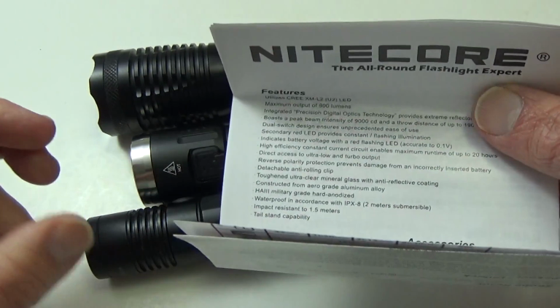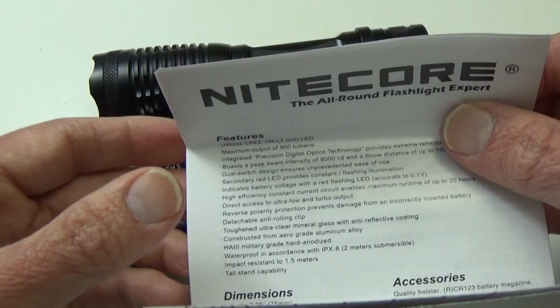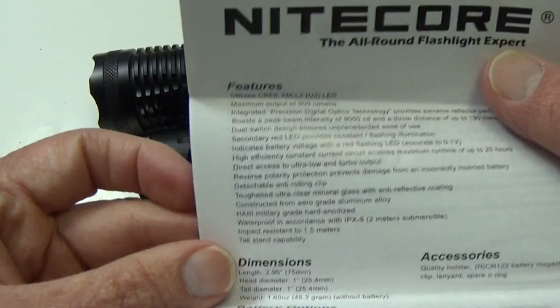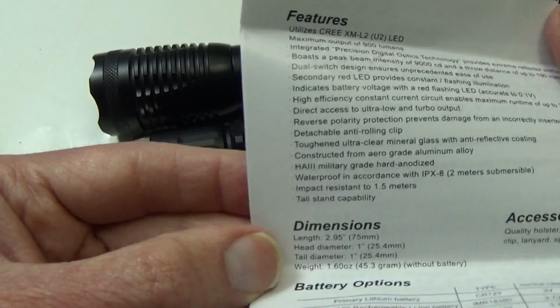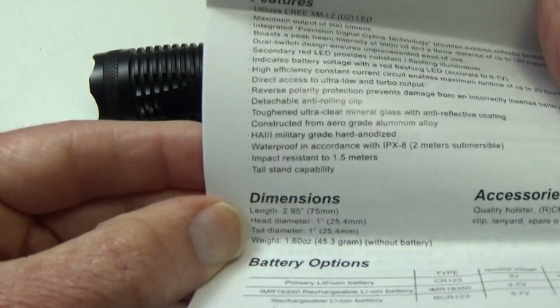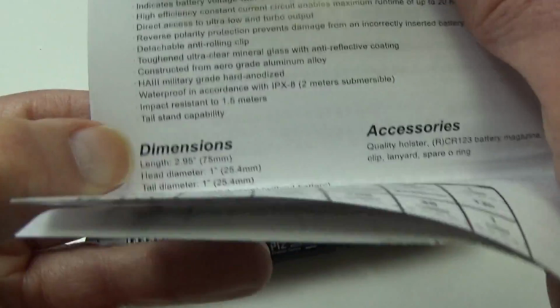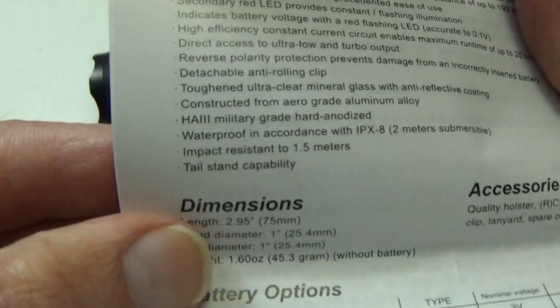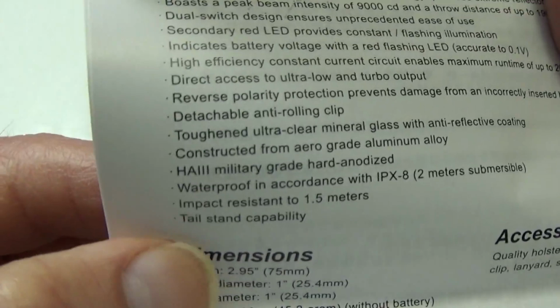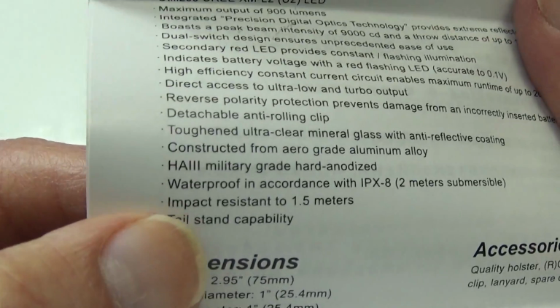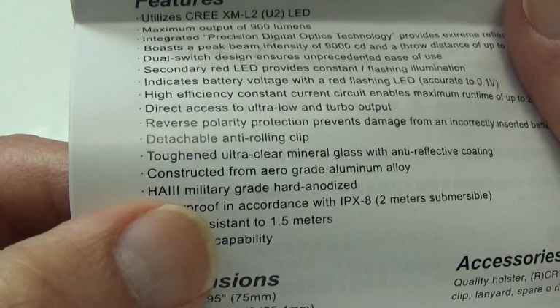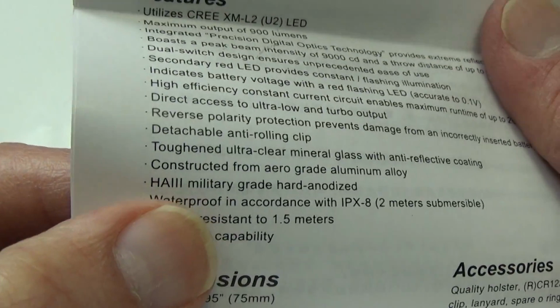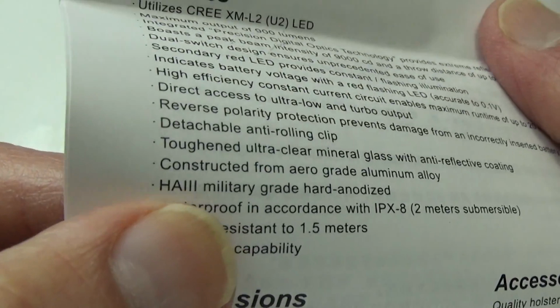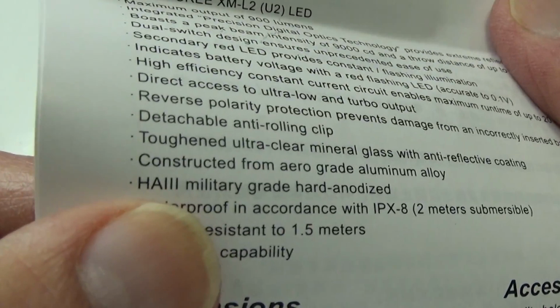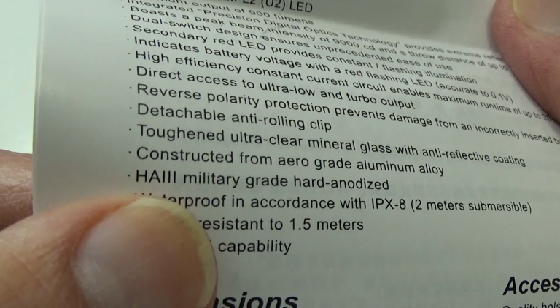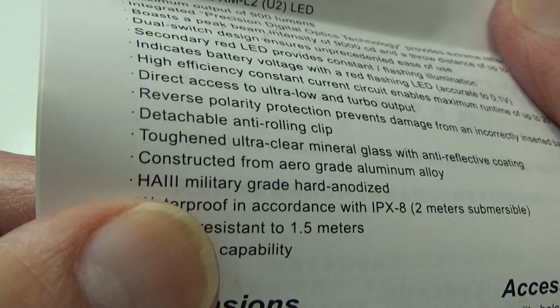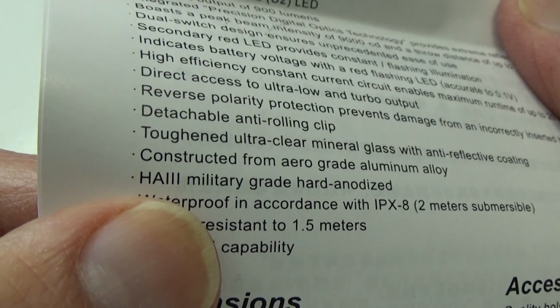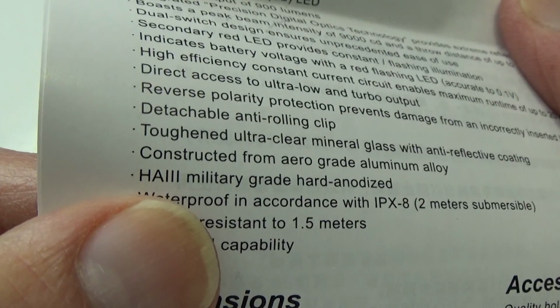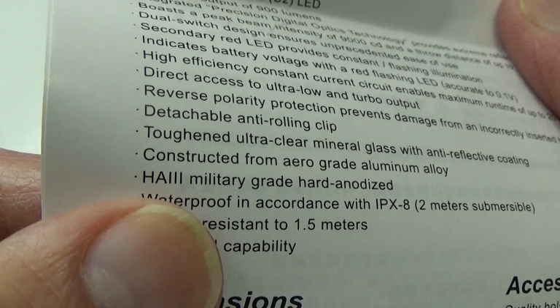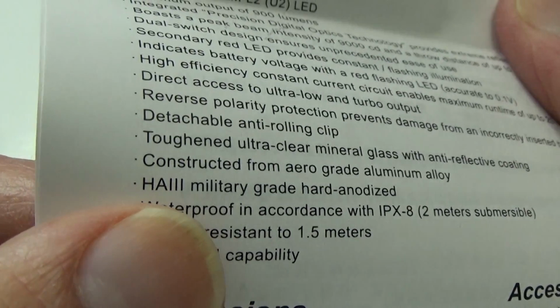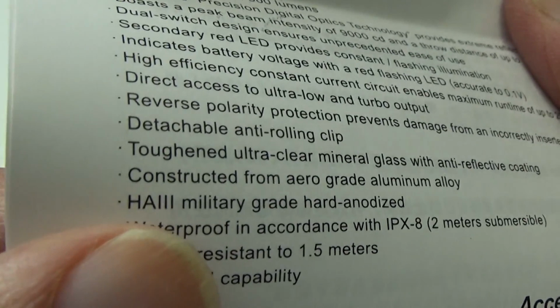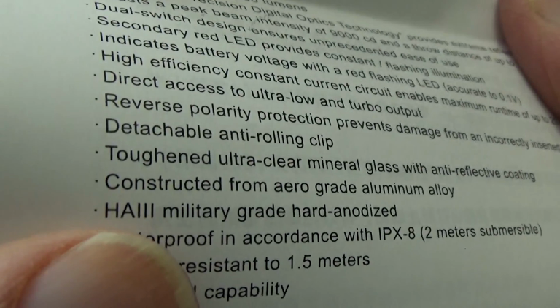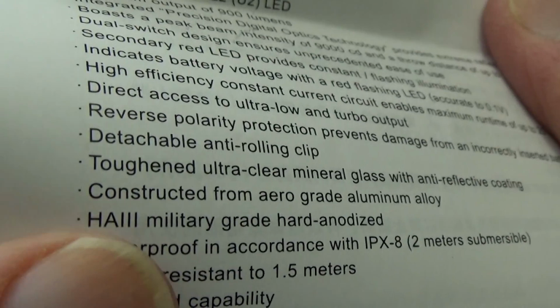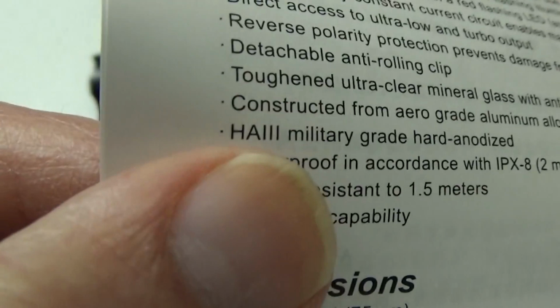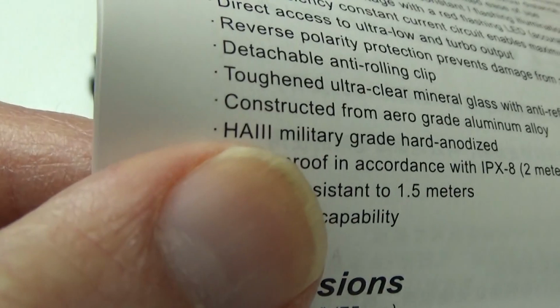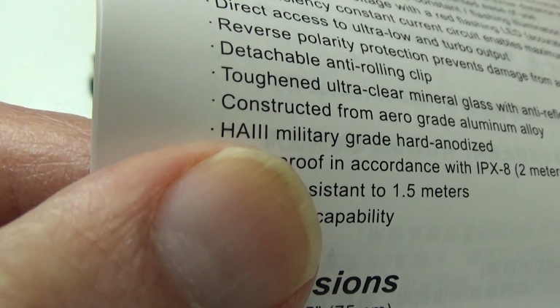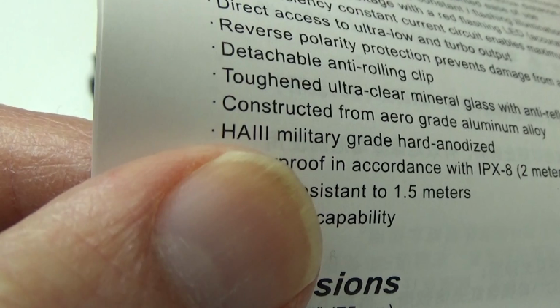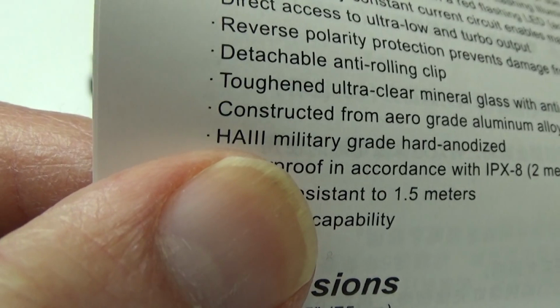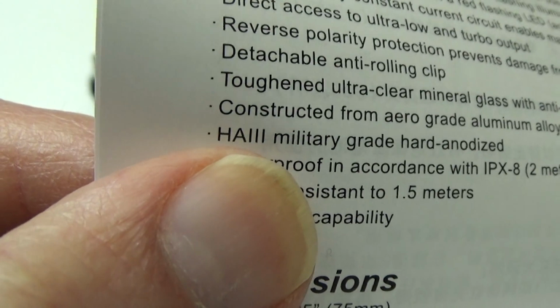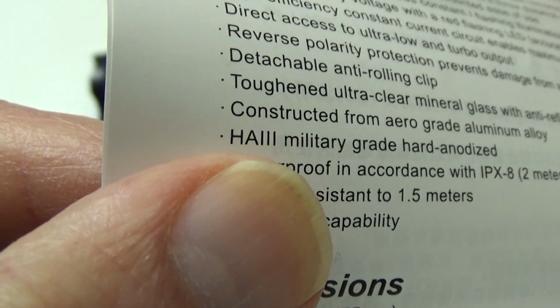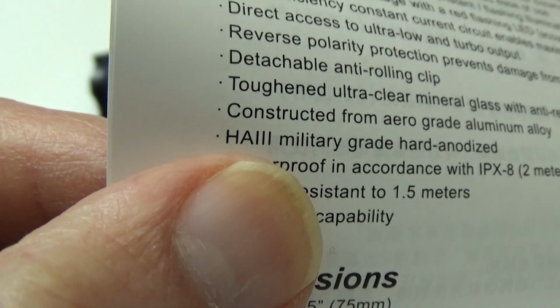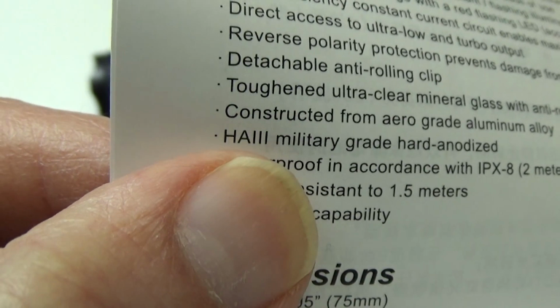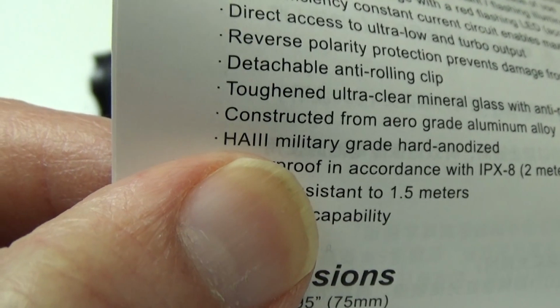In most cases, a quality flashlight manual will say something like 'HA3 military grade hard anodized,' right here on this one. HA3 is the top-of-the-line anodizing process.